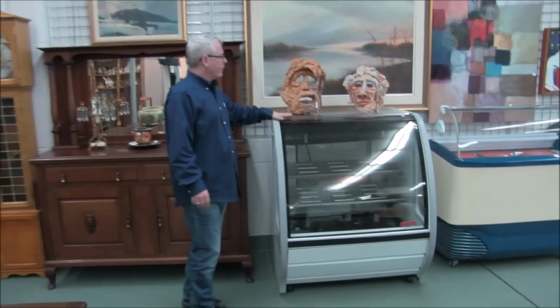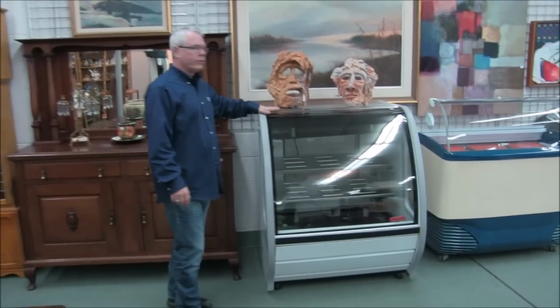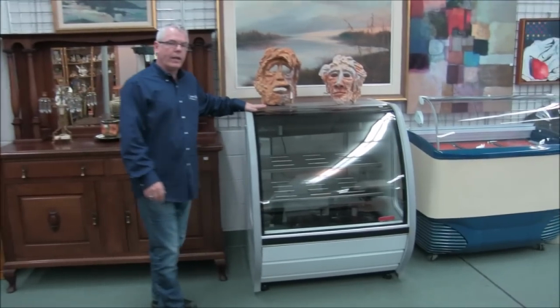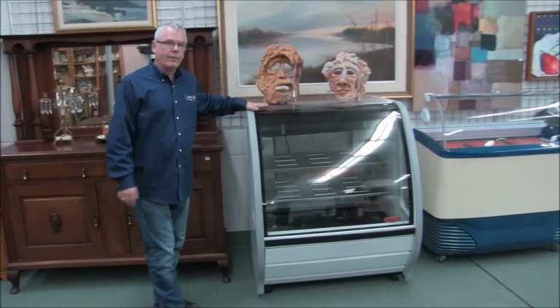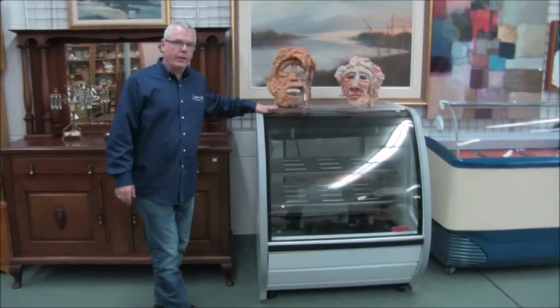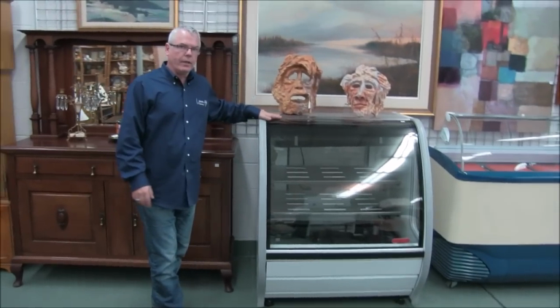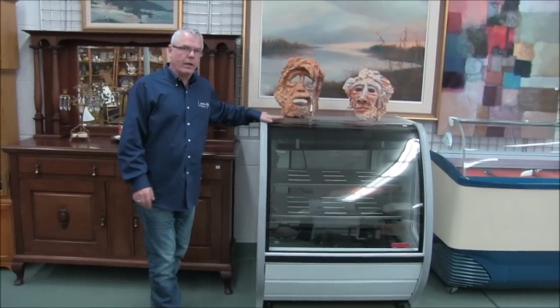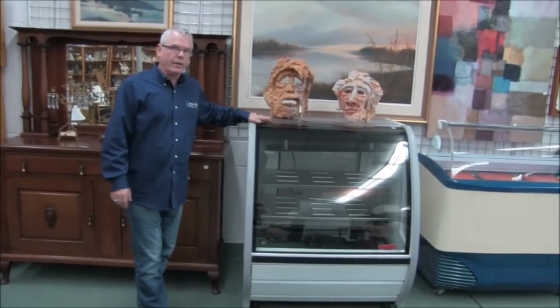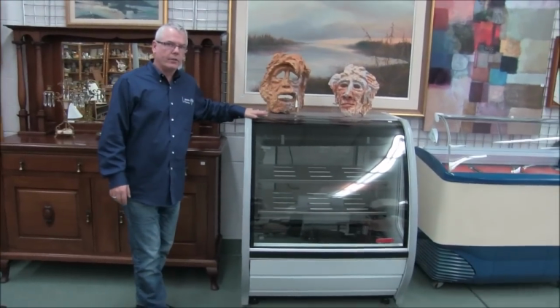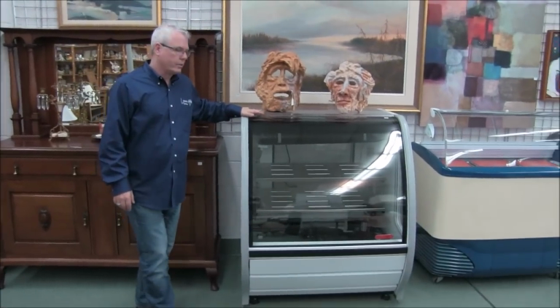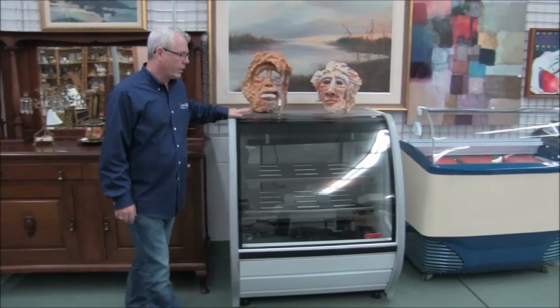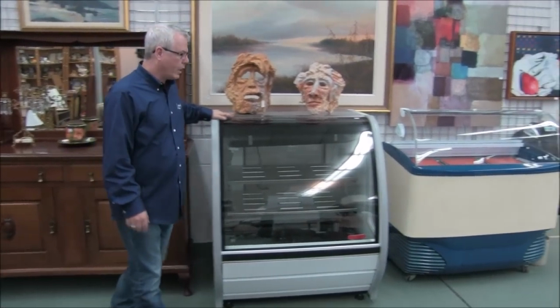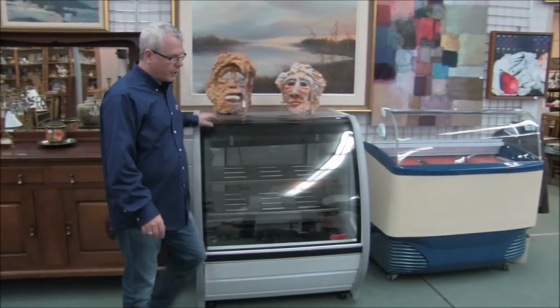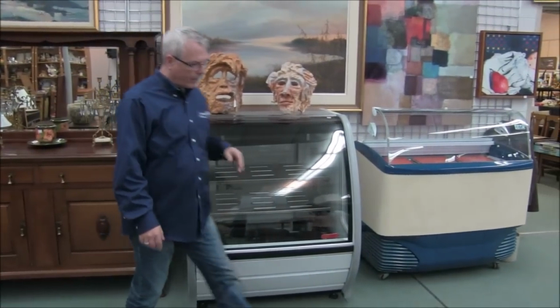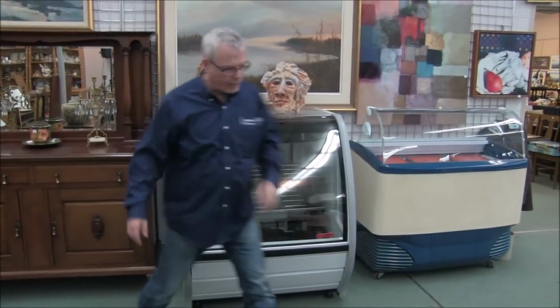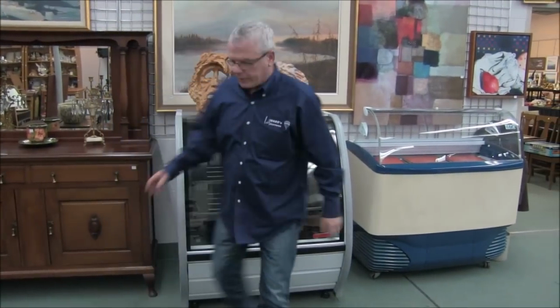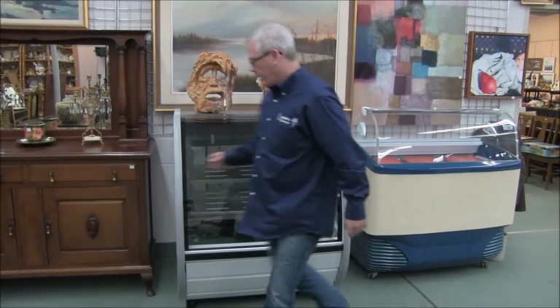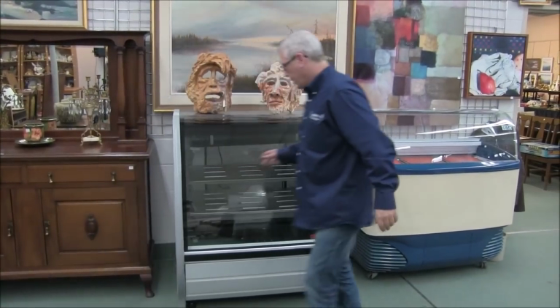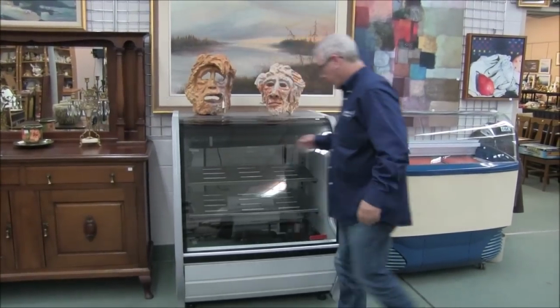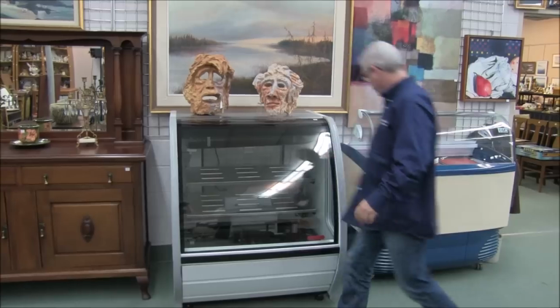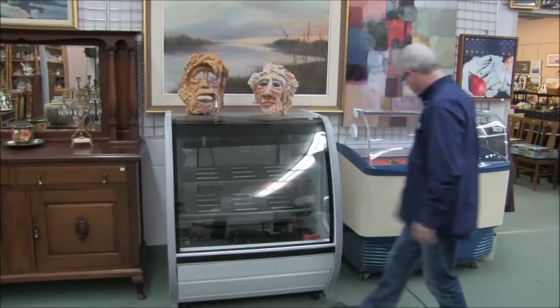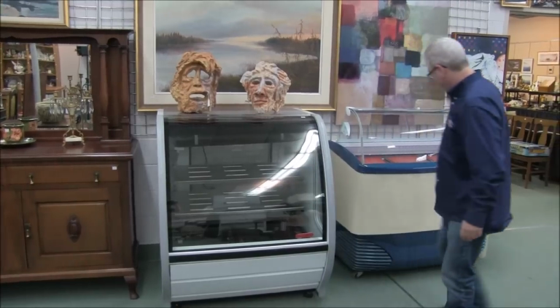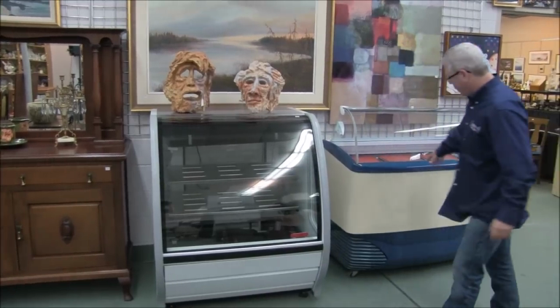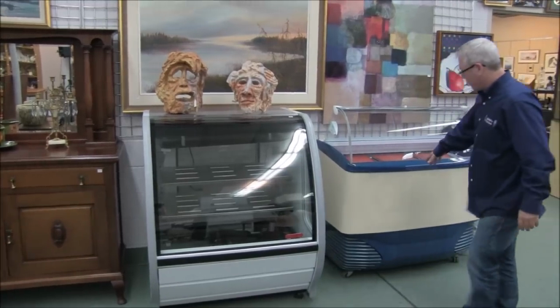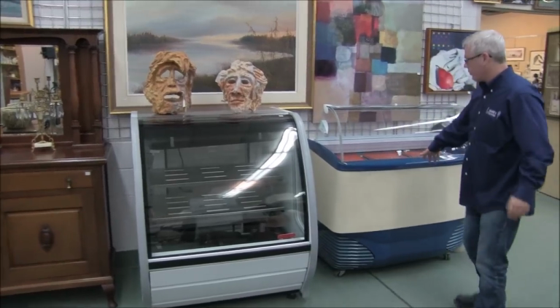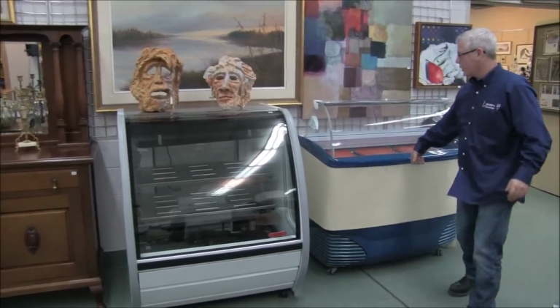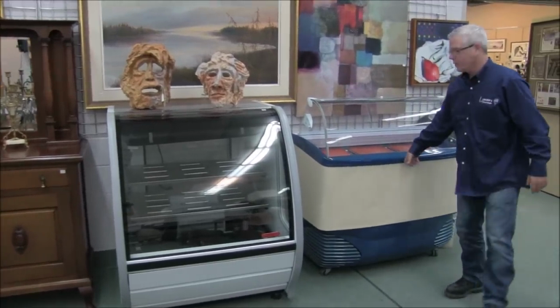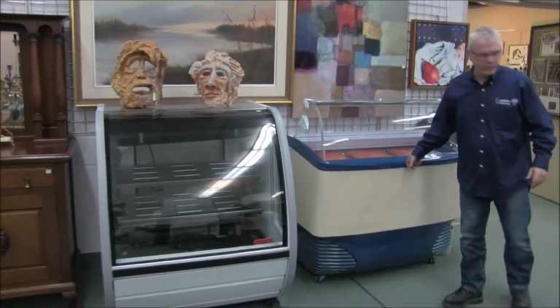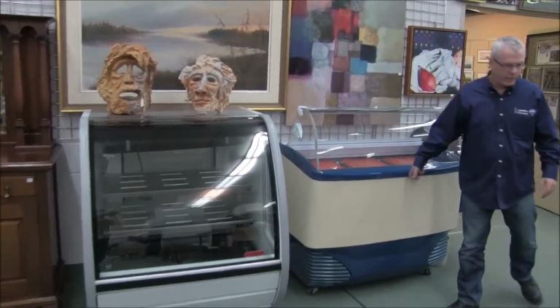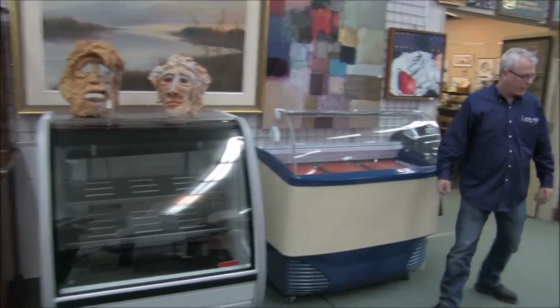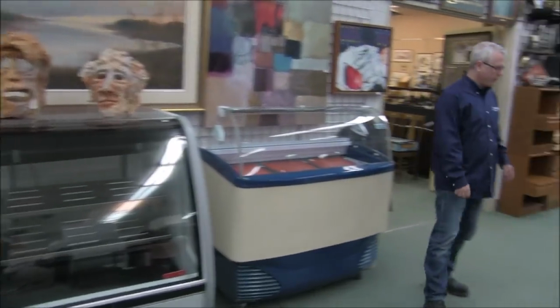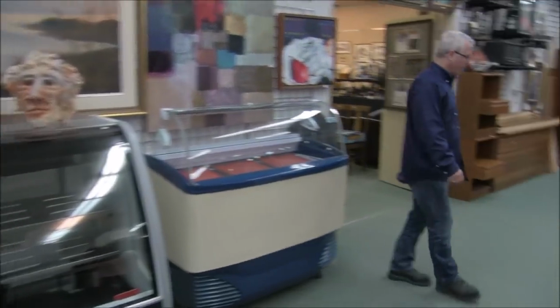These are again obviously out of the coffee shop downtown — a couple of deli coolers. This one's really neat with the retro look to it — that one's a favorite.